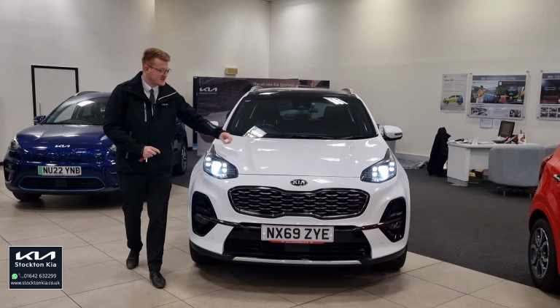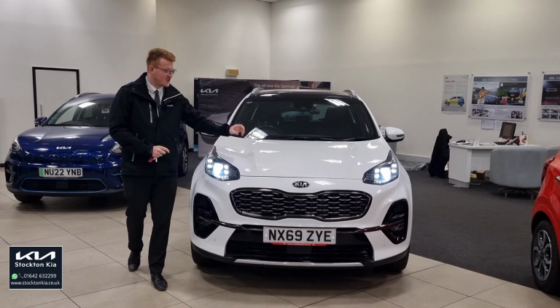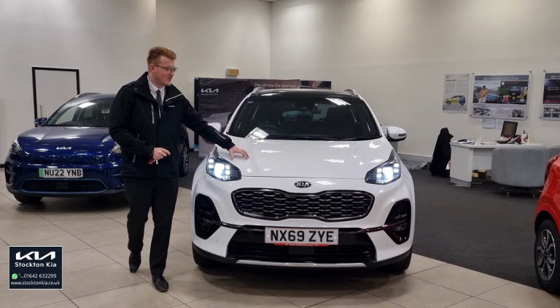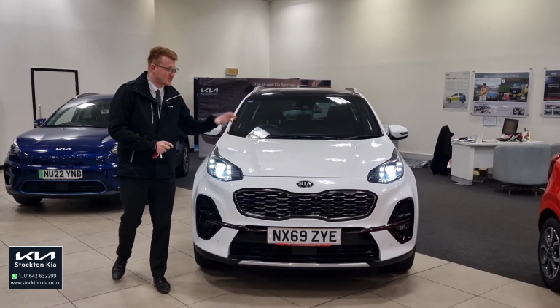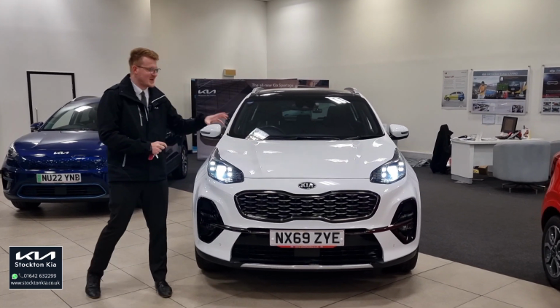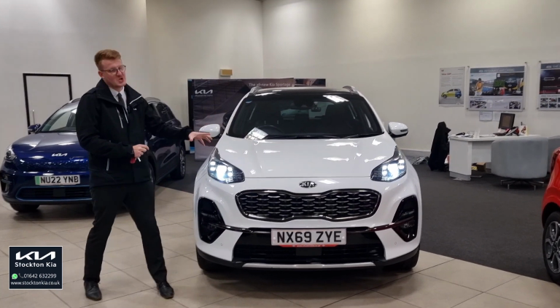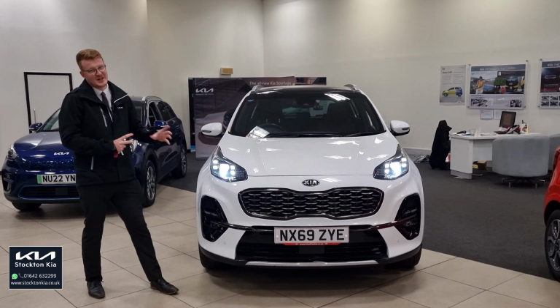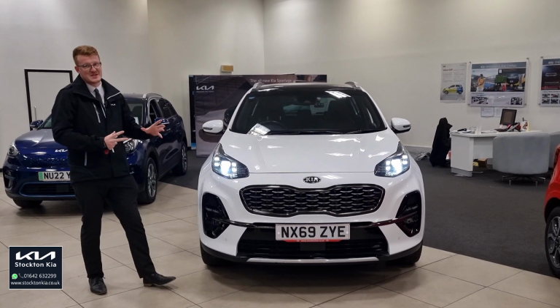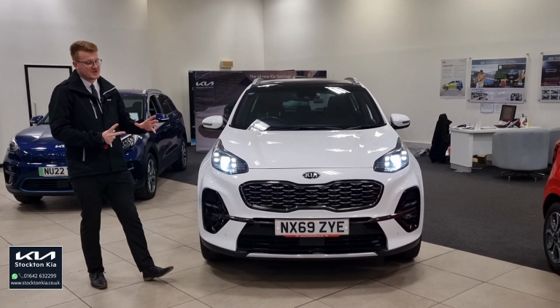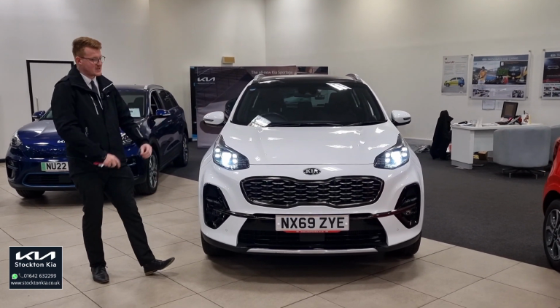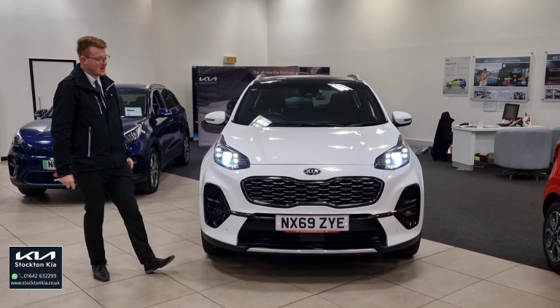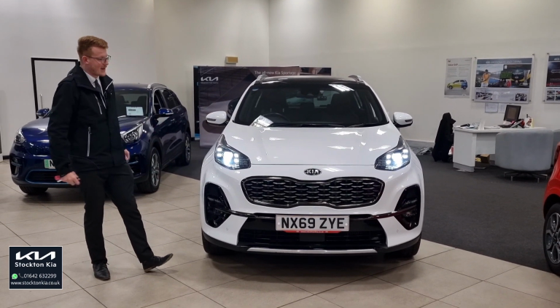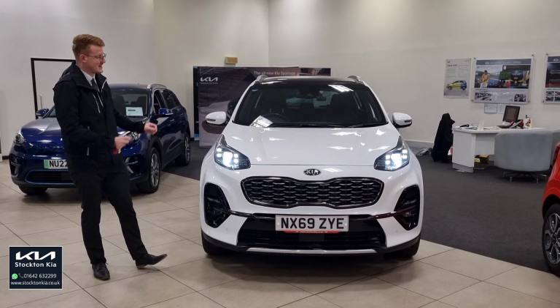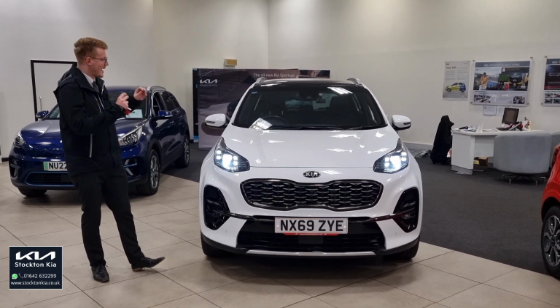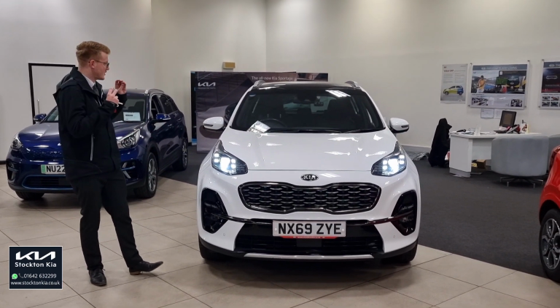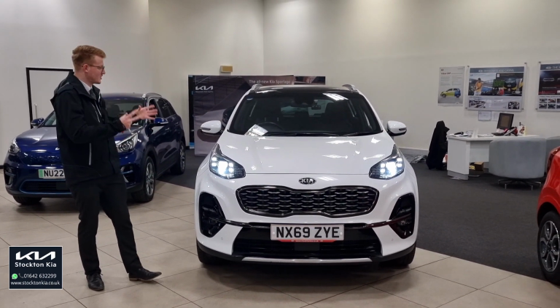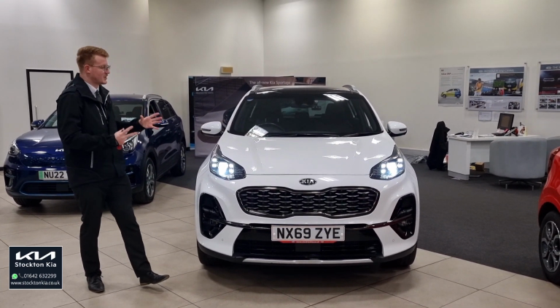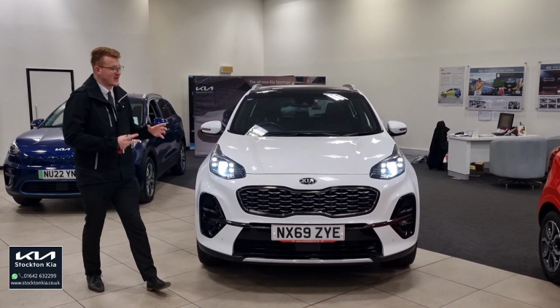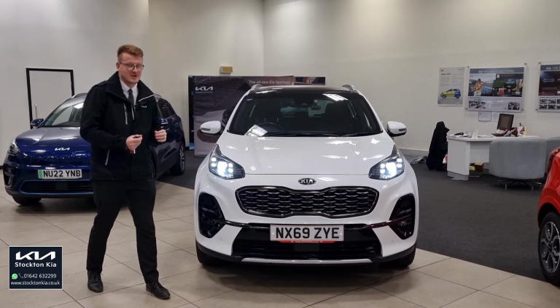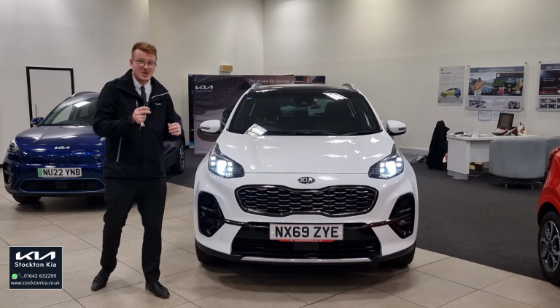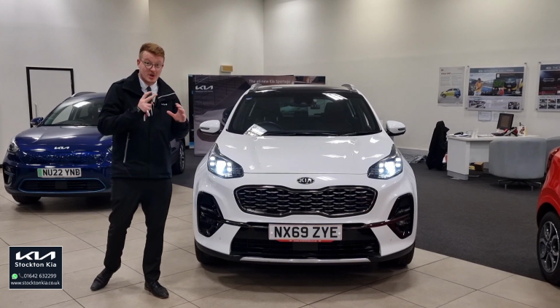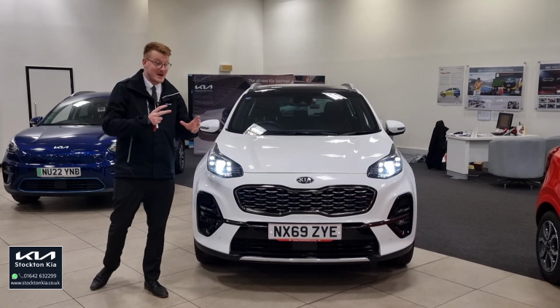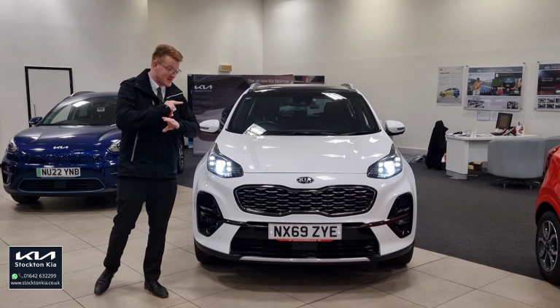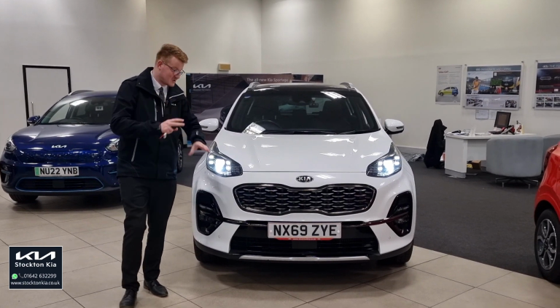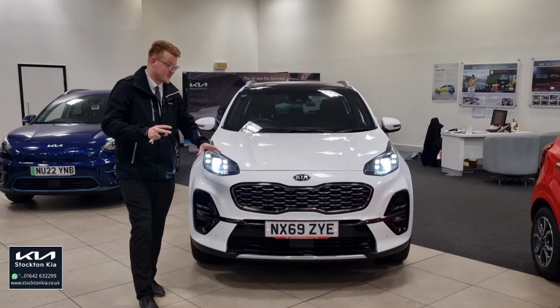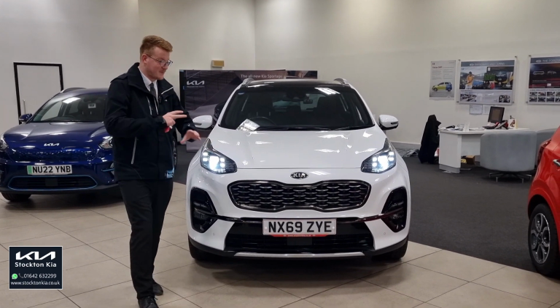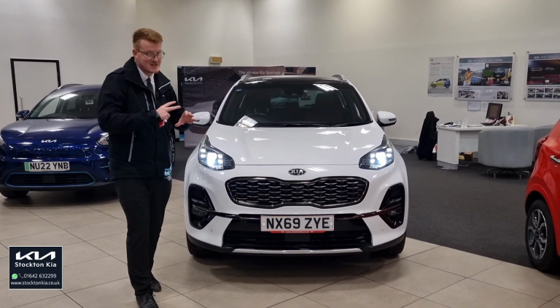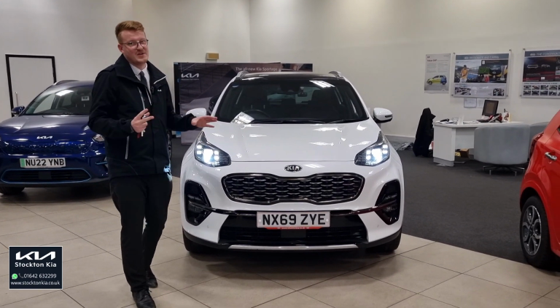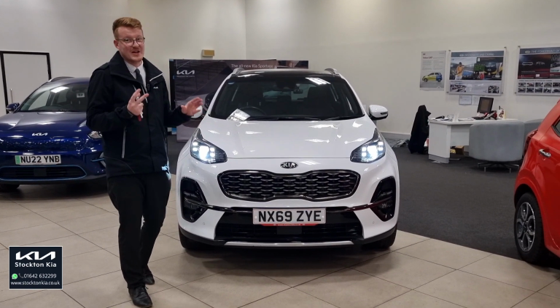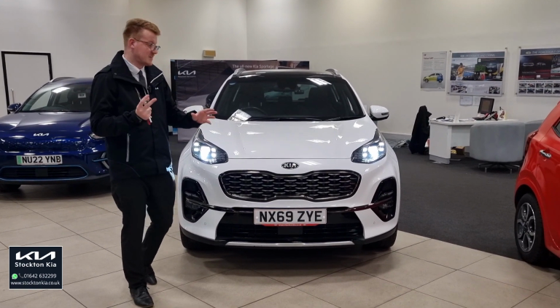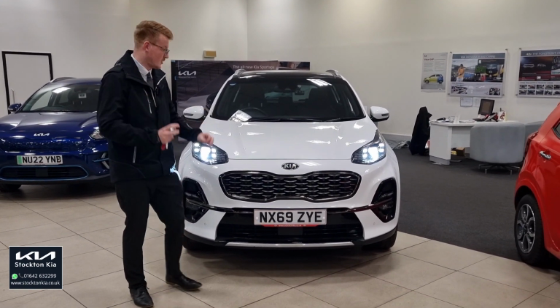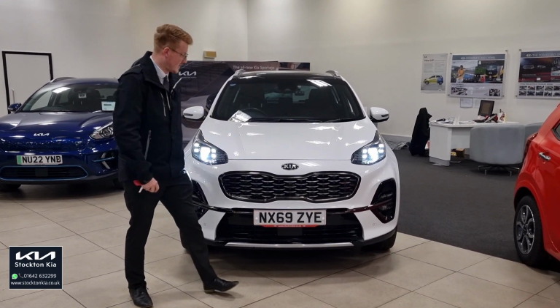Finished in Fusion White, it's one of the best colors you can get in the Sportage. It's an absolutely stunning looking vehicle — top of the range, top spec, the best of everything you can get in the Sportage.